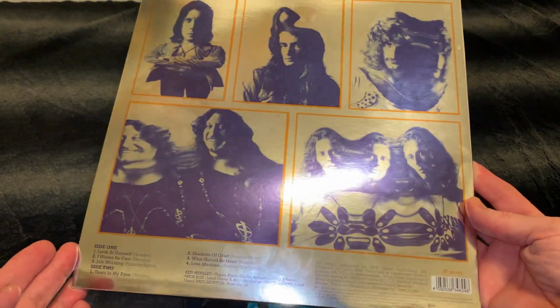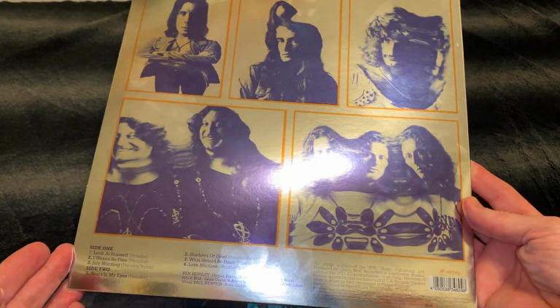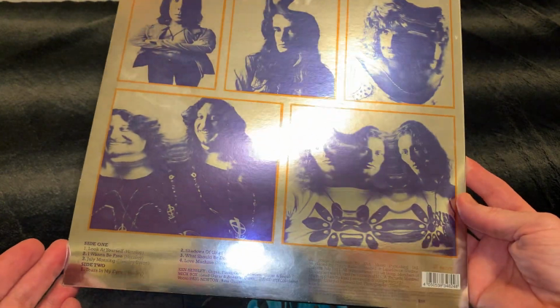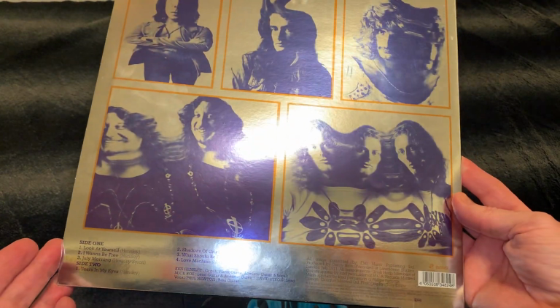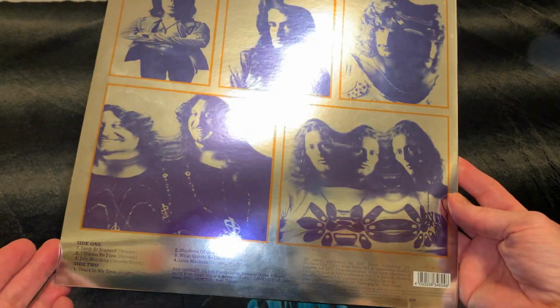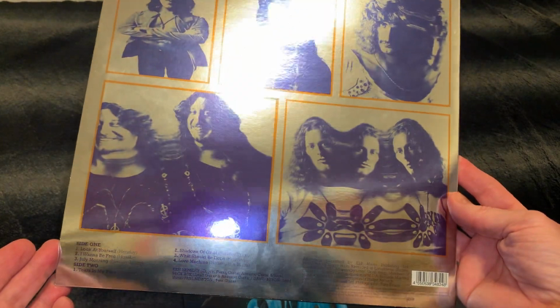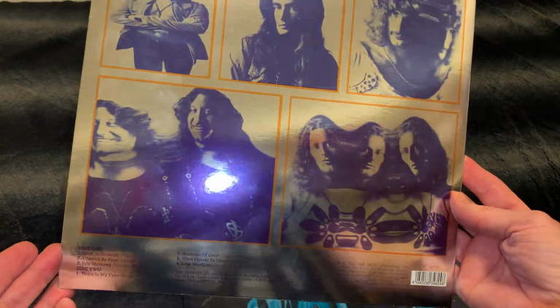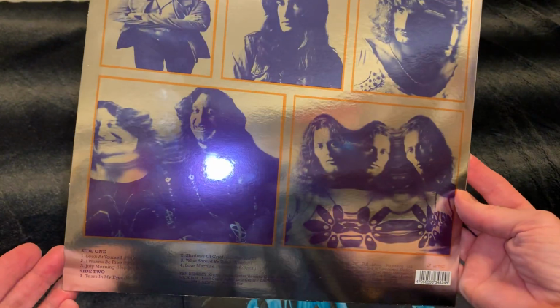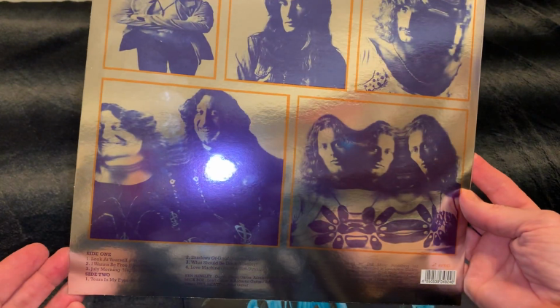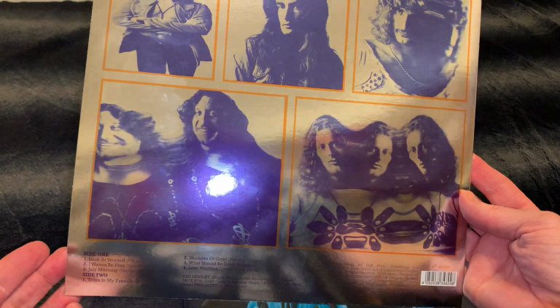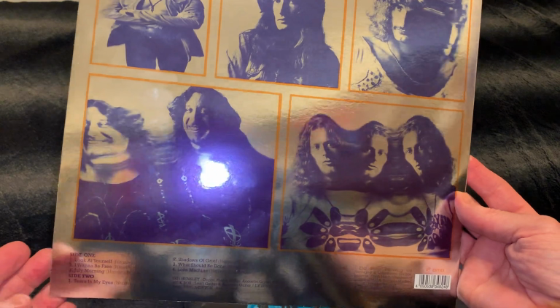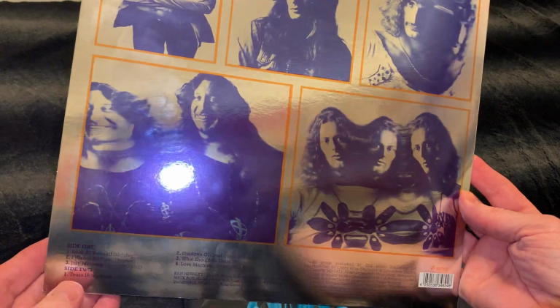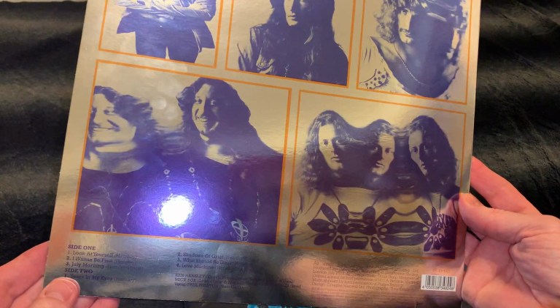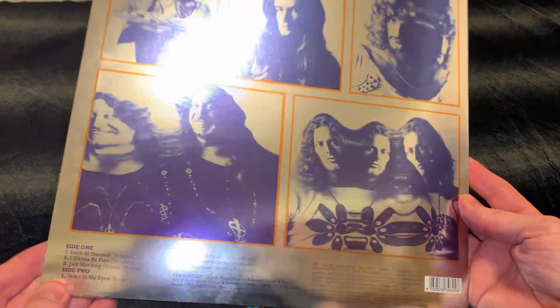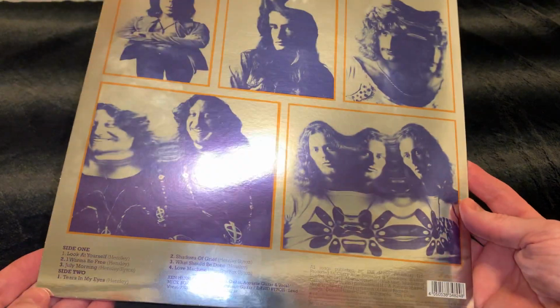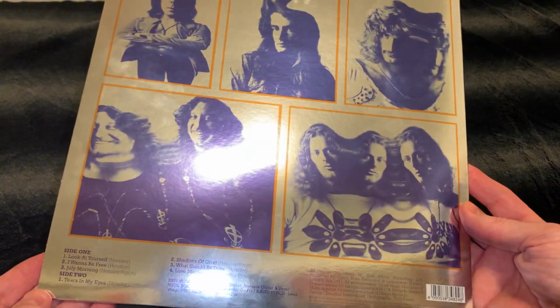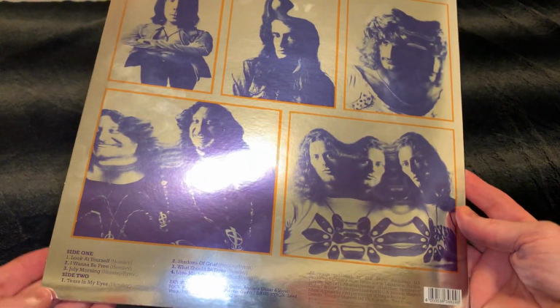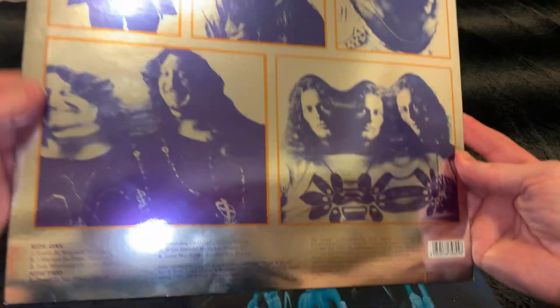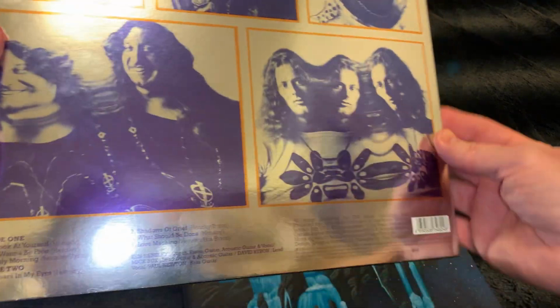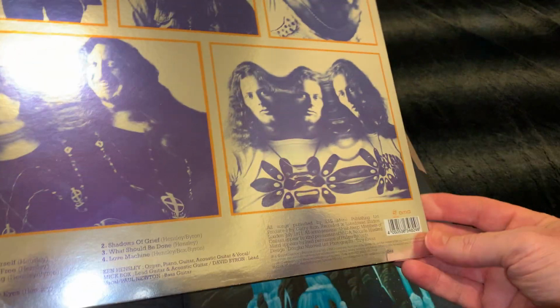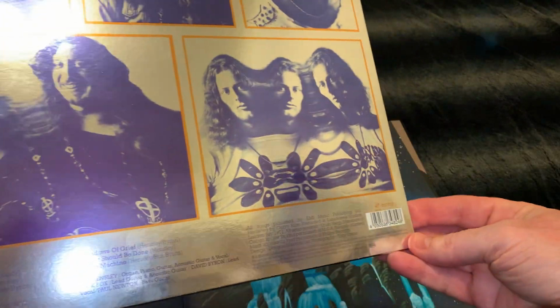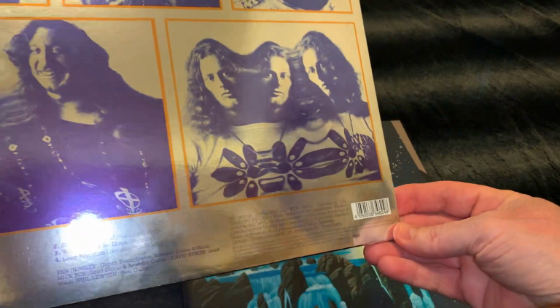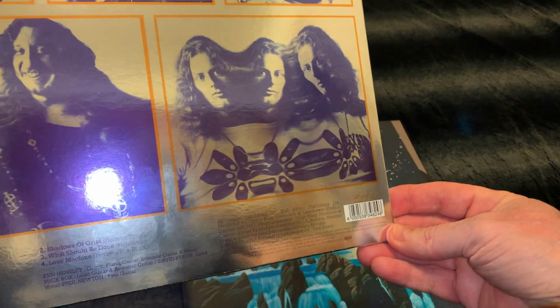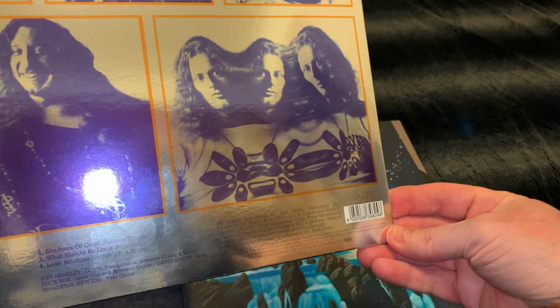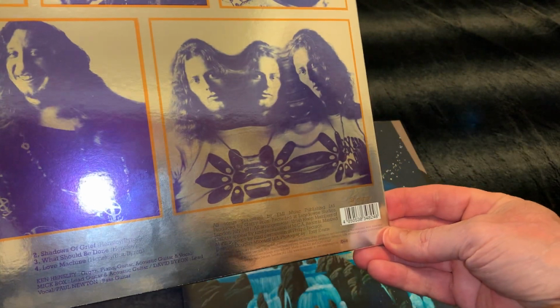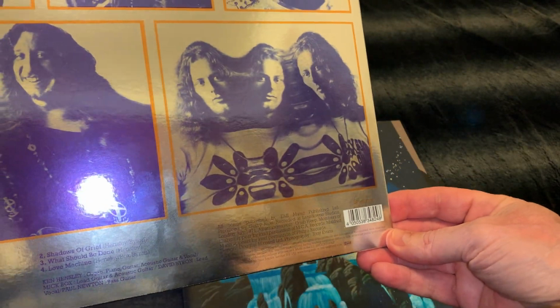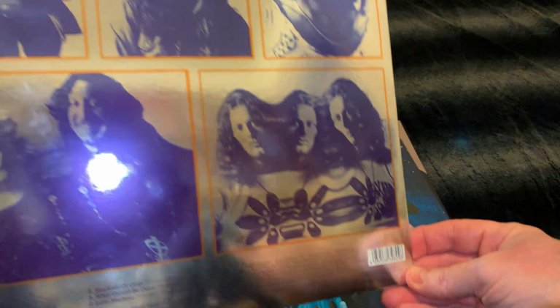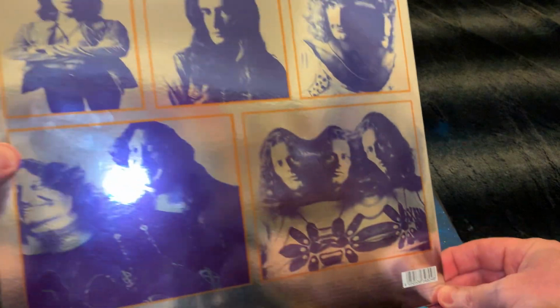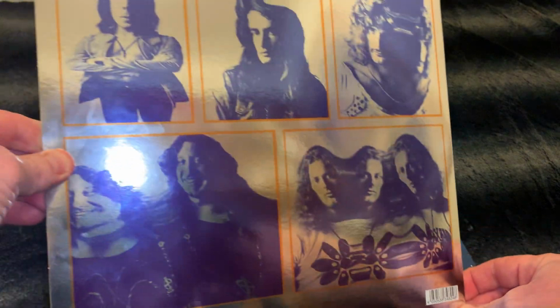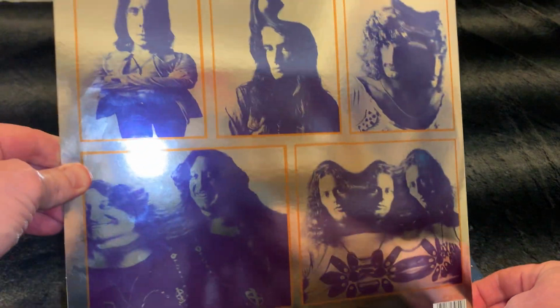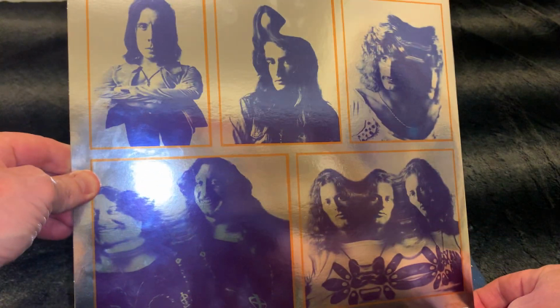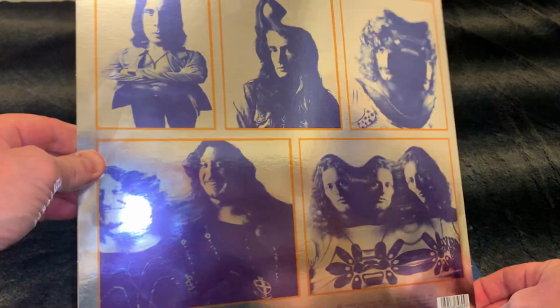This was produced in 2018. It's a really, really great copy.